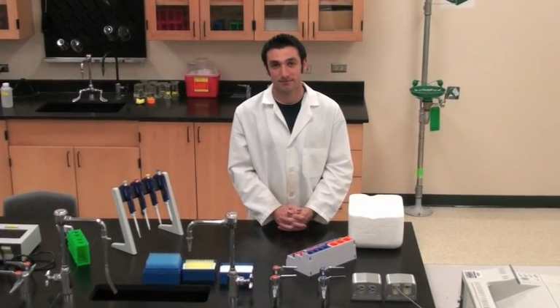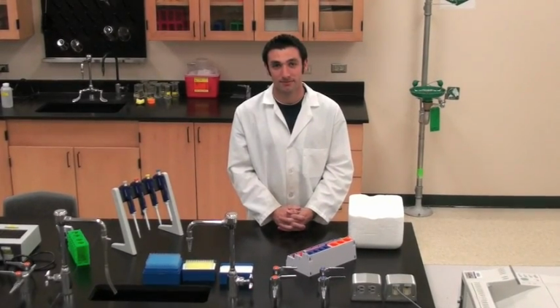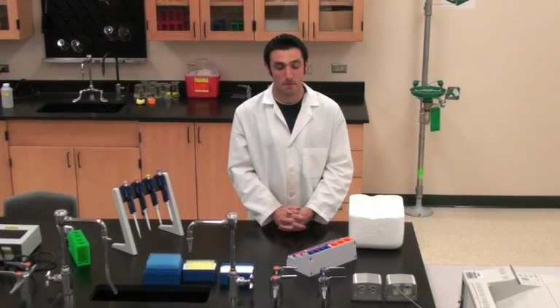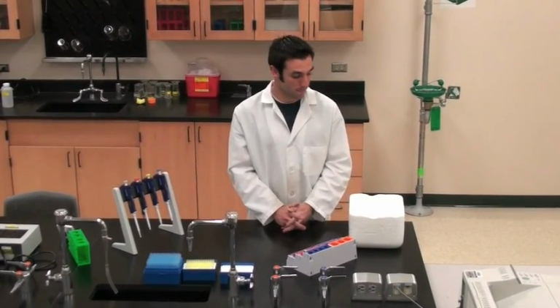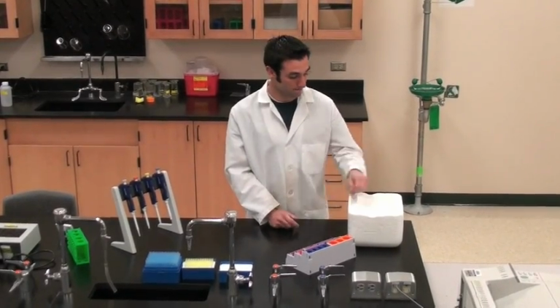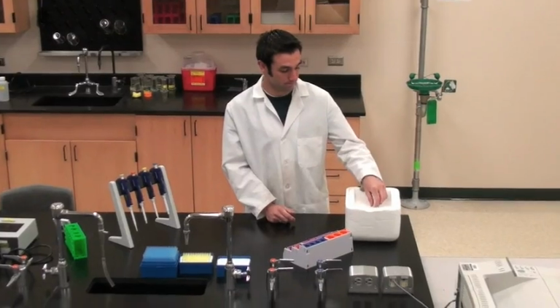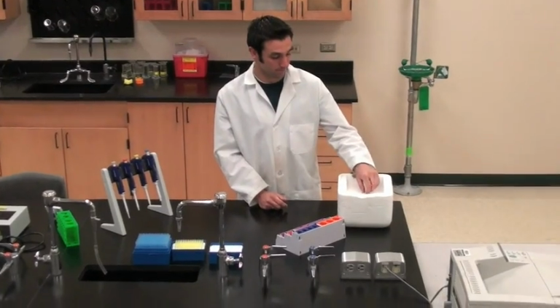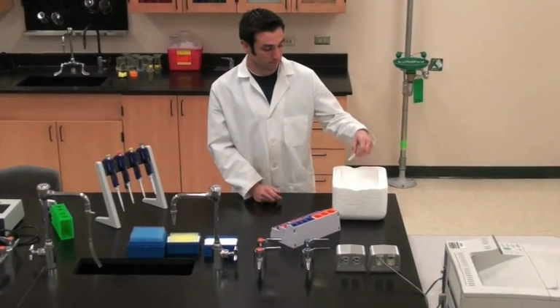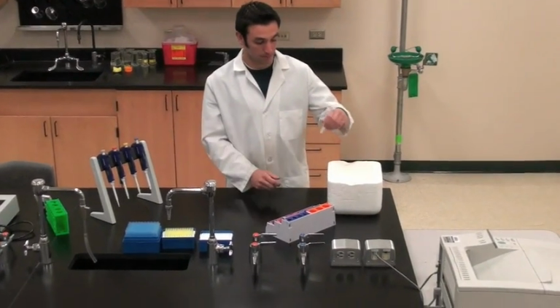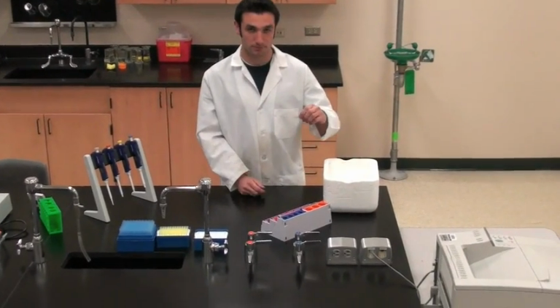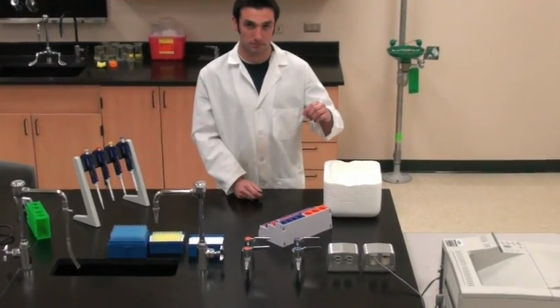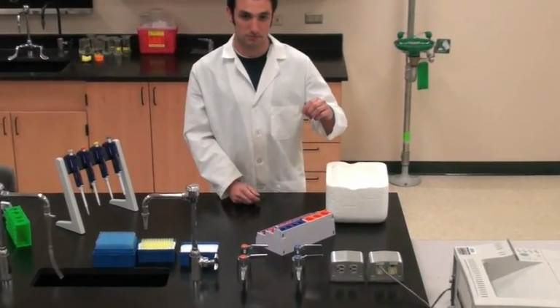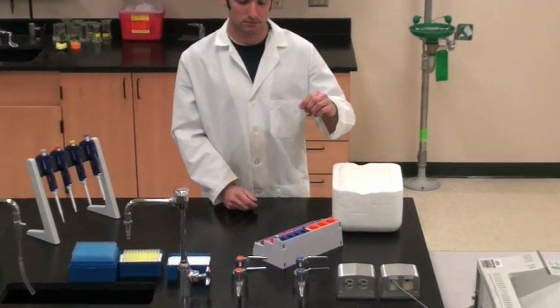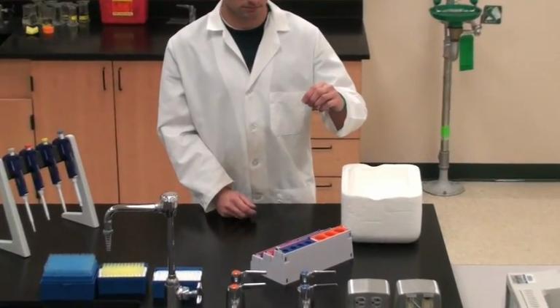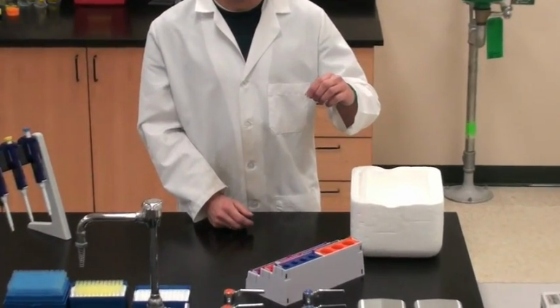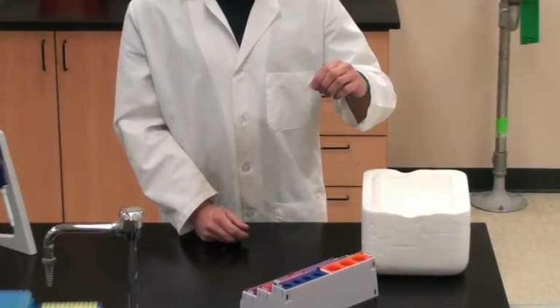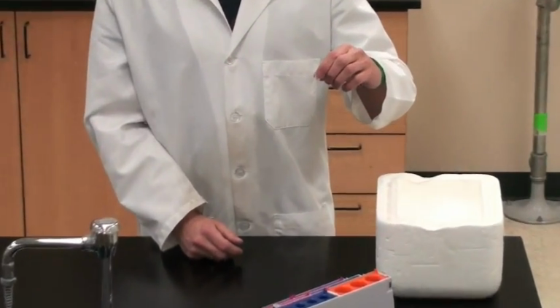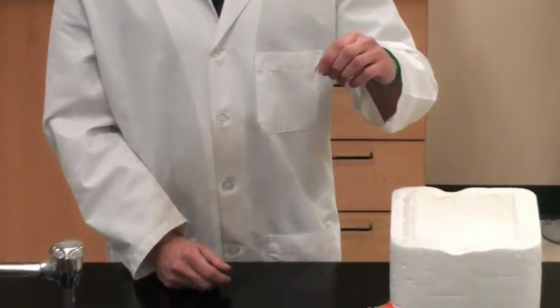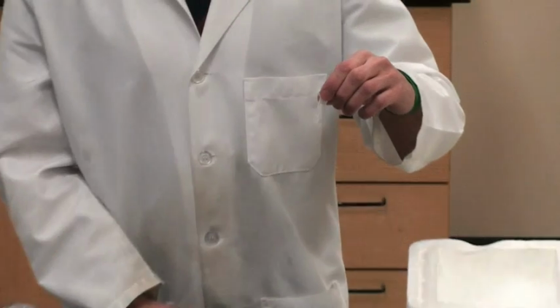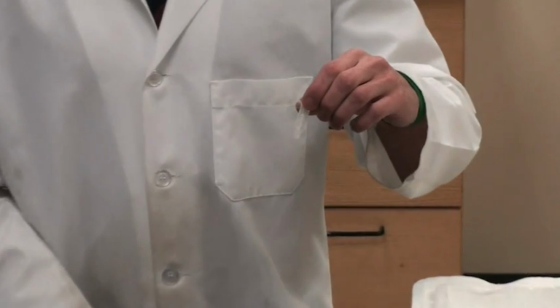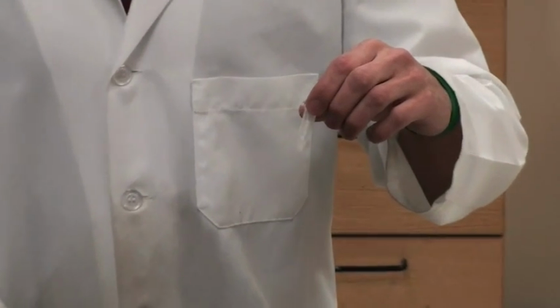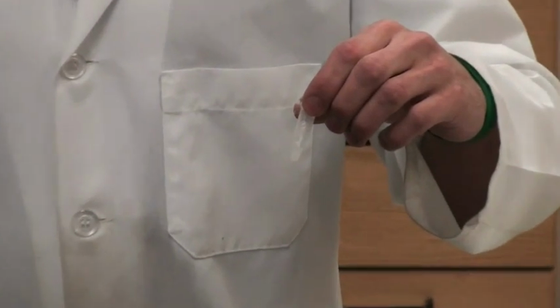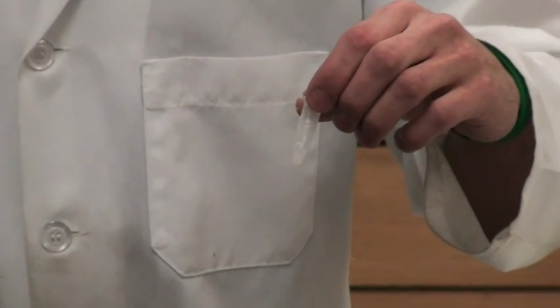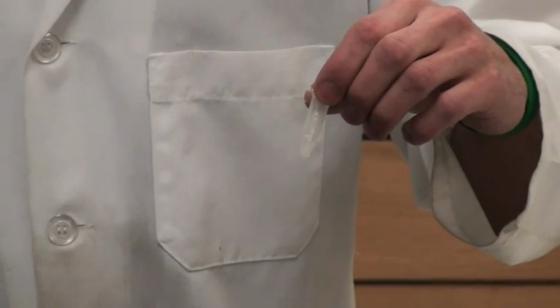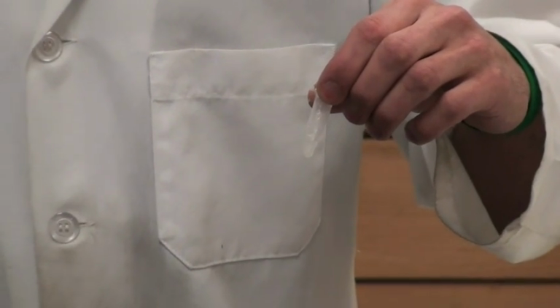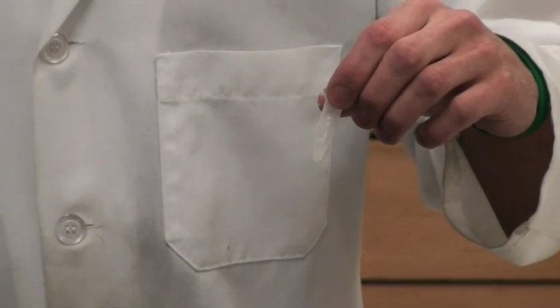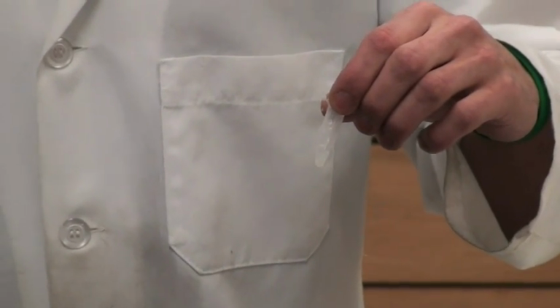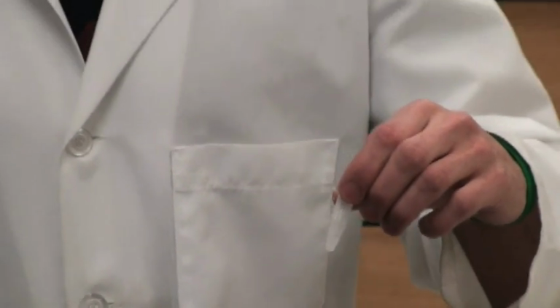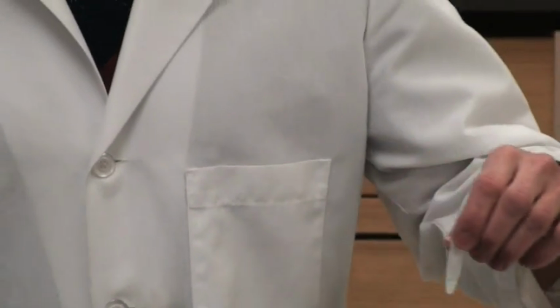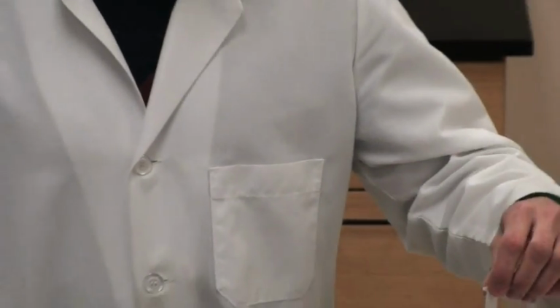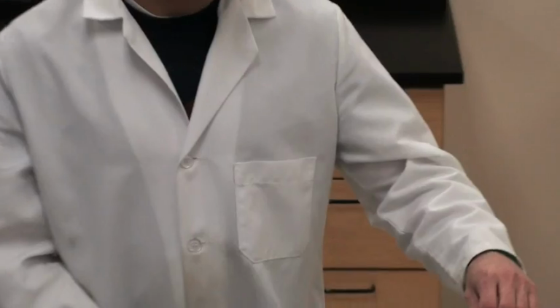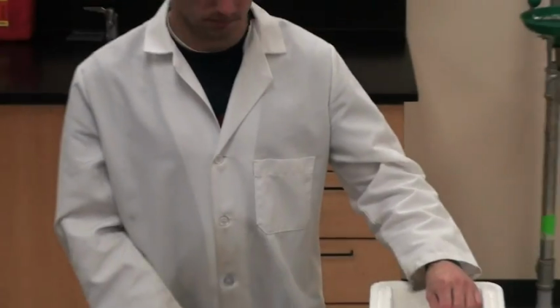Your instructor should provide you with competent E. coli cells. Competence of a cell relies on the ability to take up extracellular DNA from its environment. This should contain 60 microliters of bacterial solution.